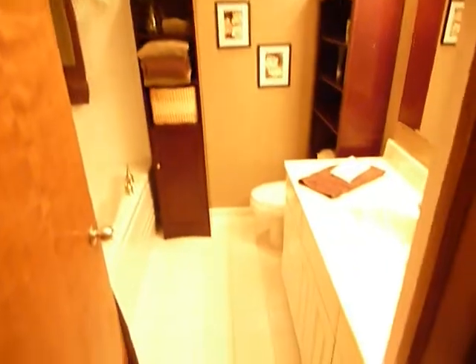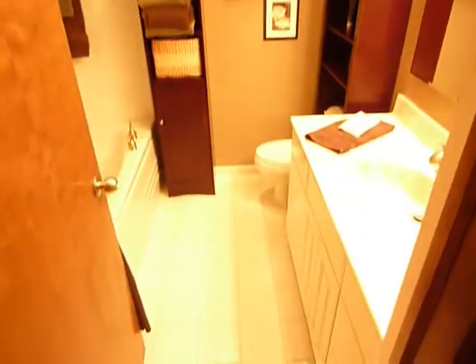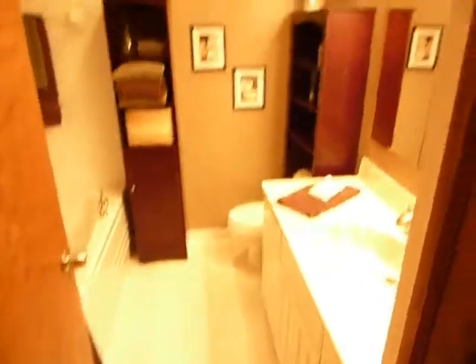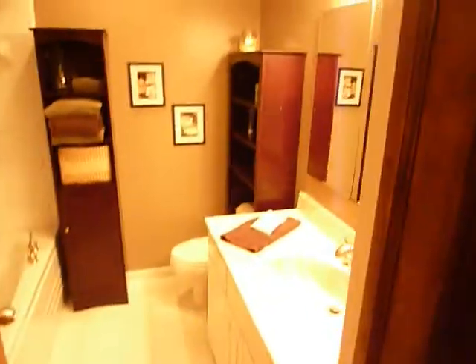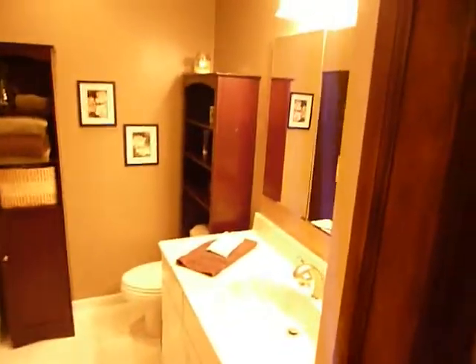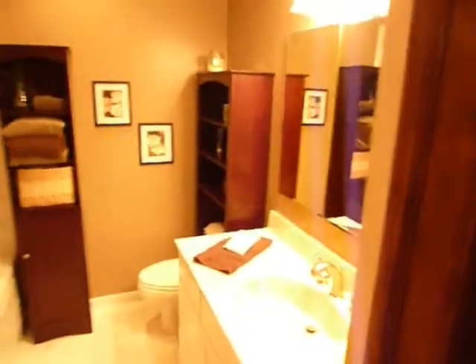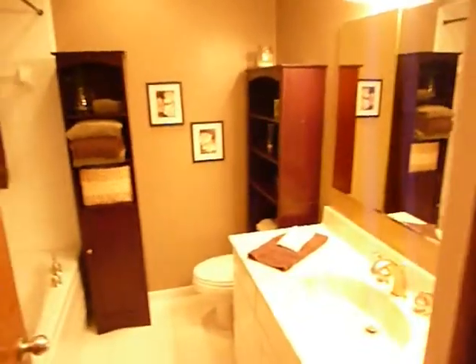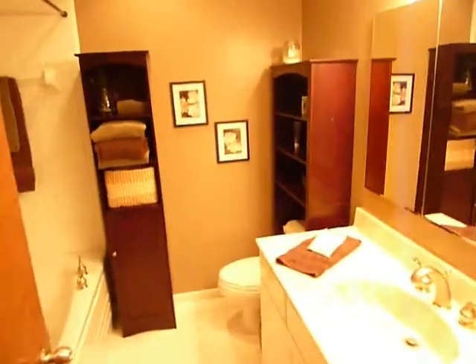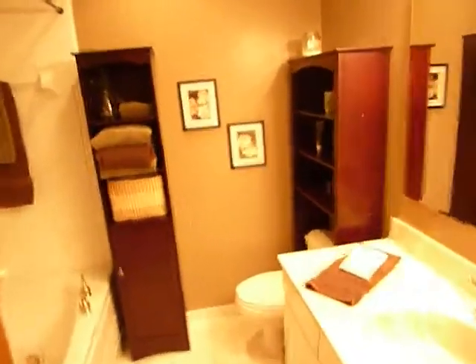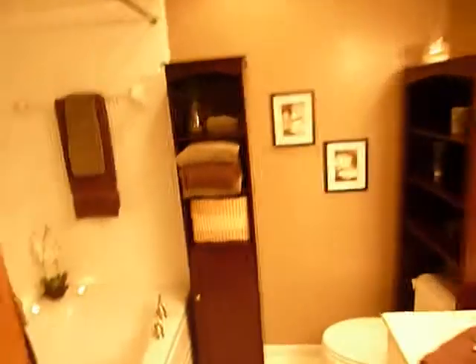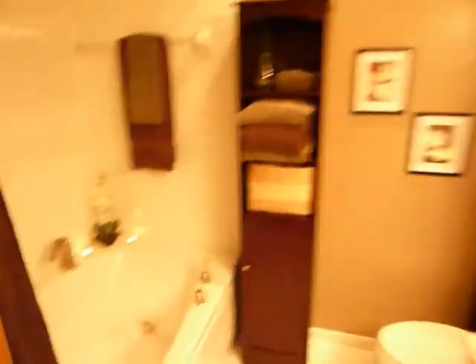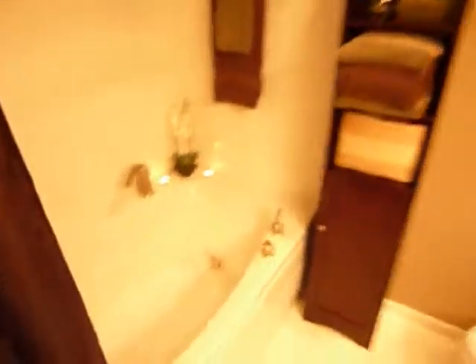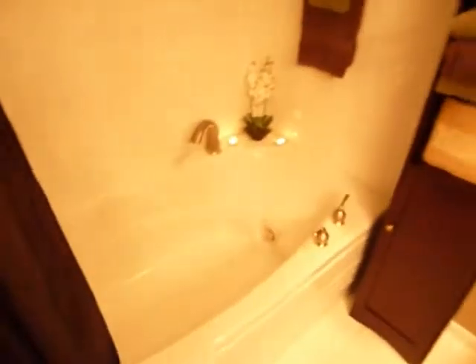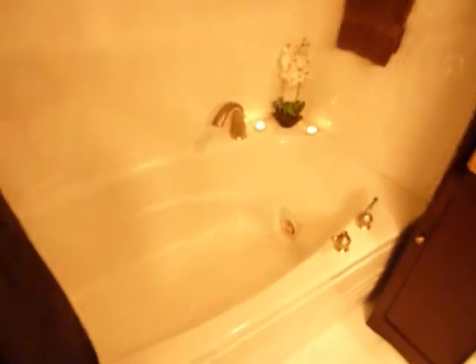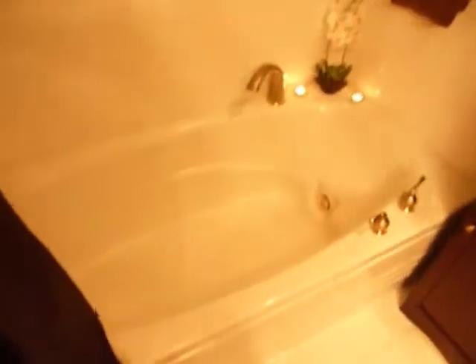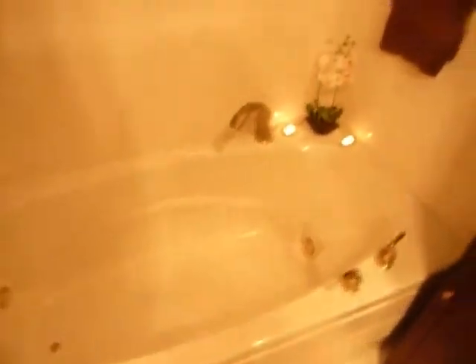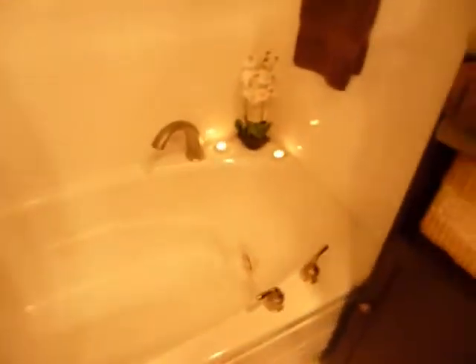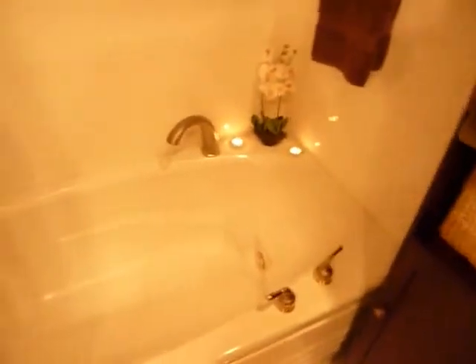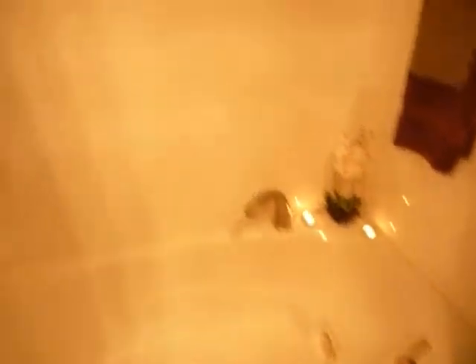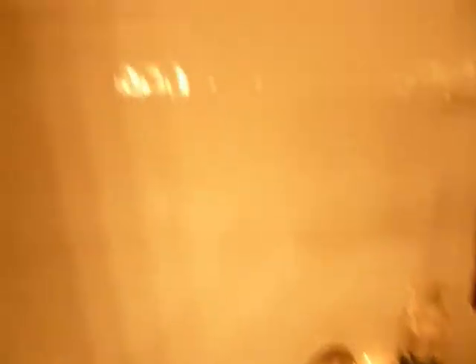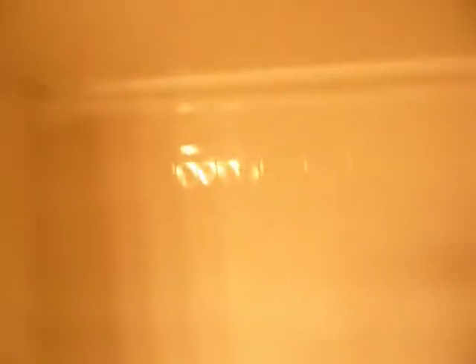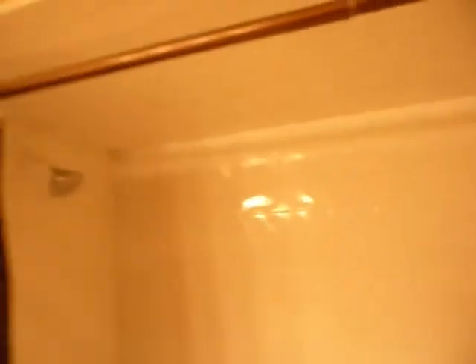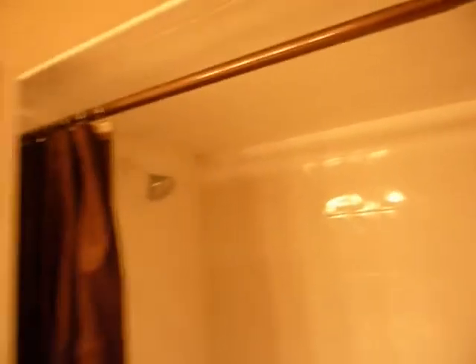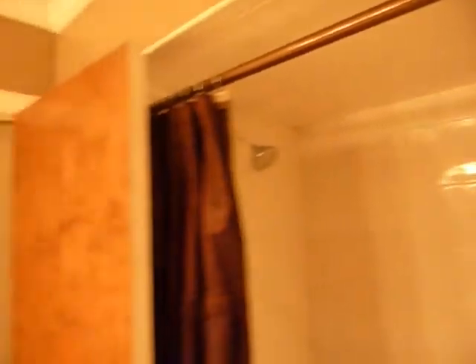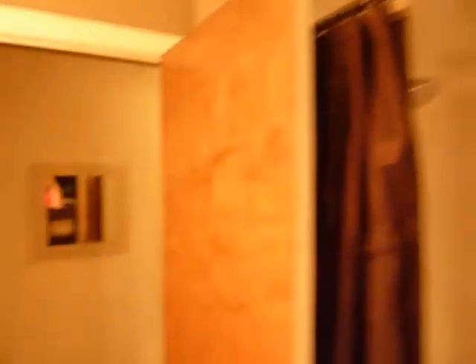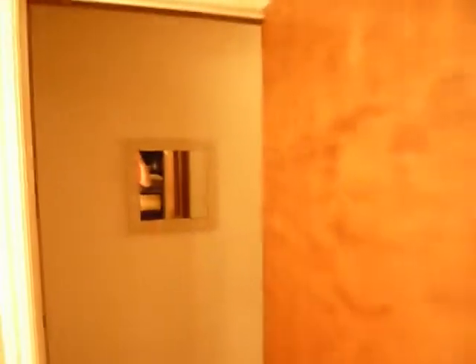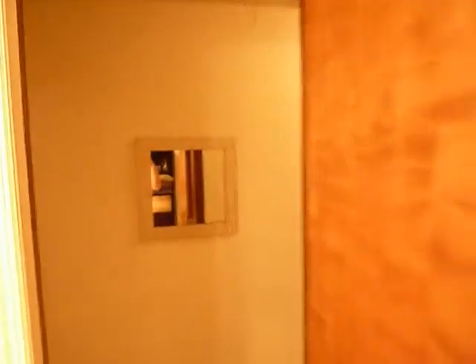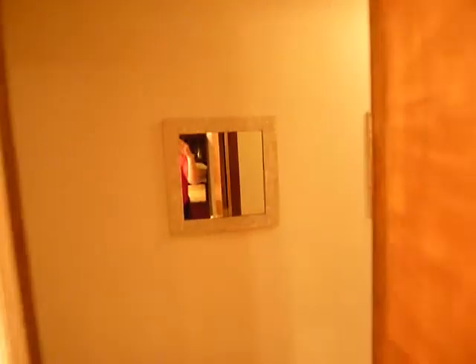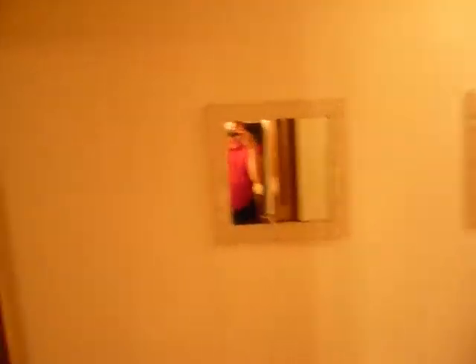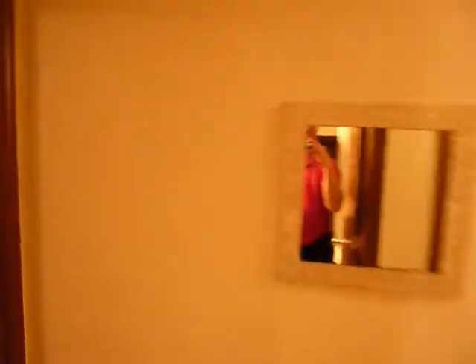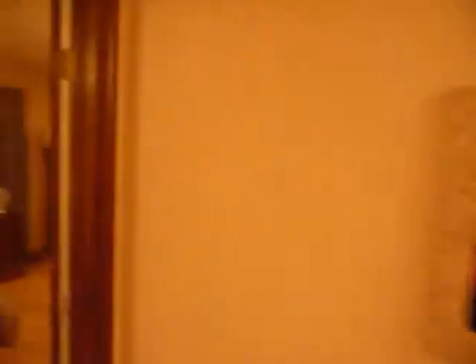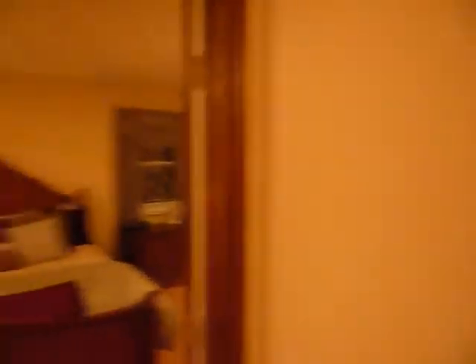Updated bath here — the main bath with a jacuzzi tub. And then on to the master suite.